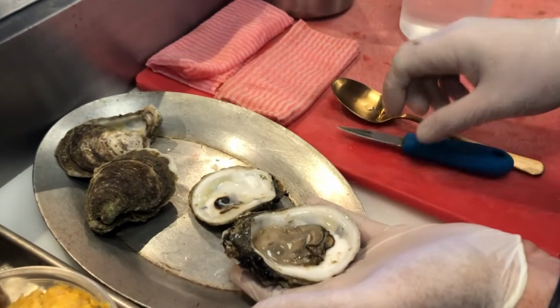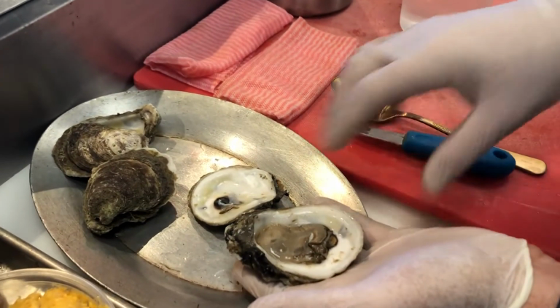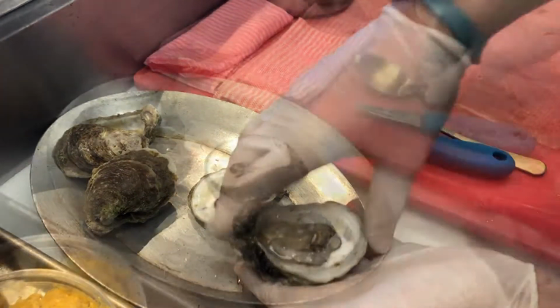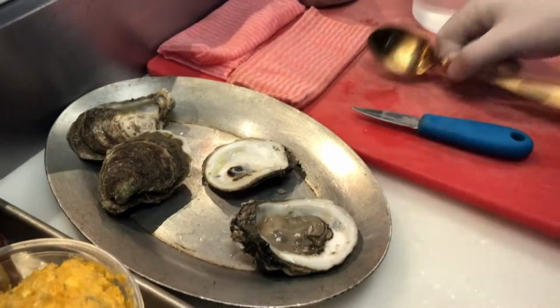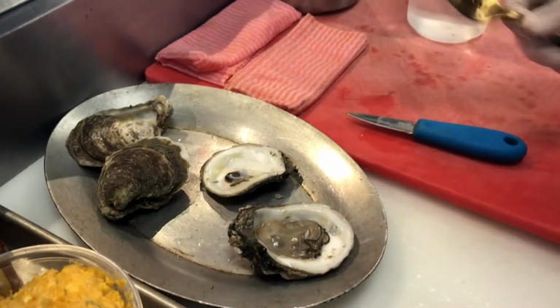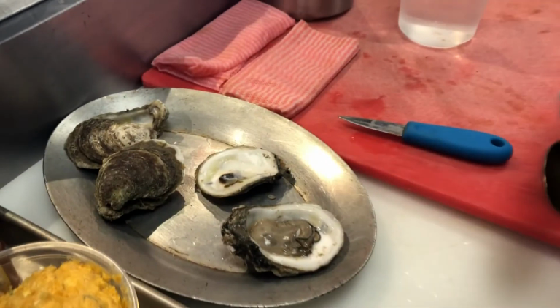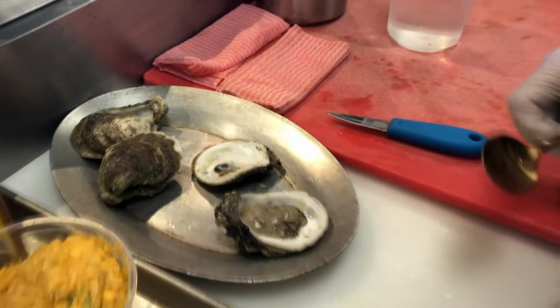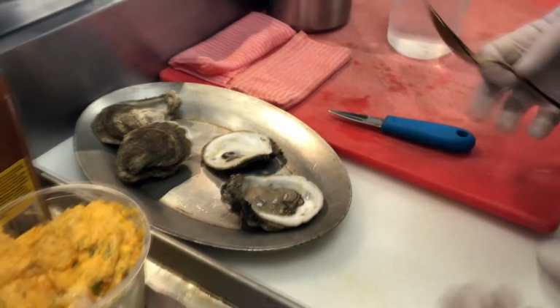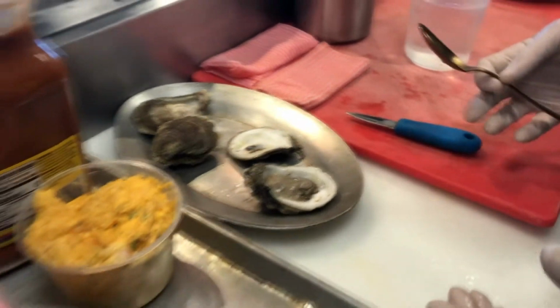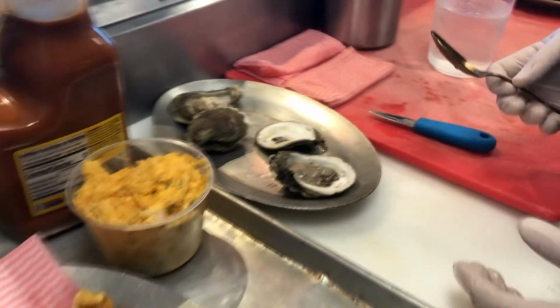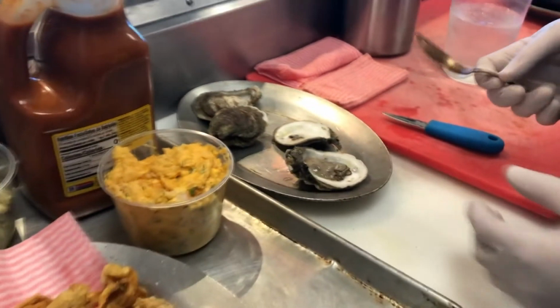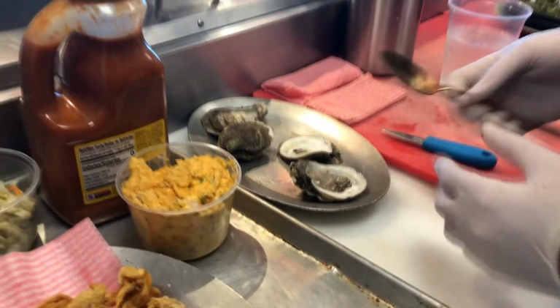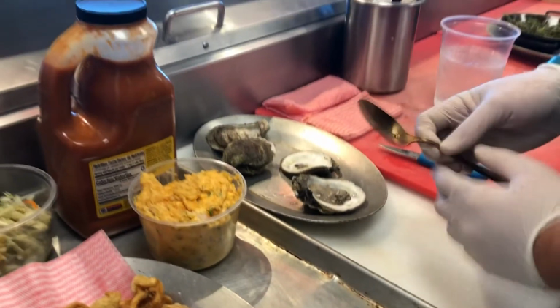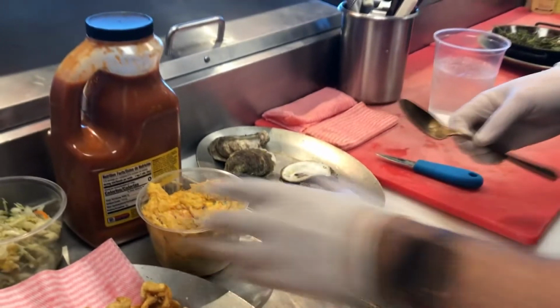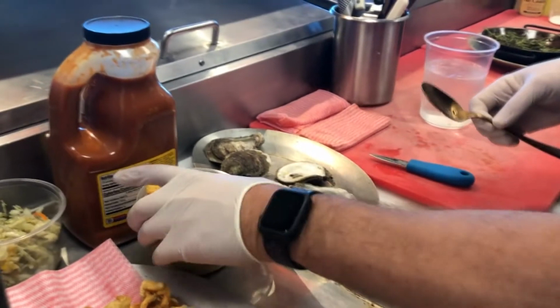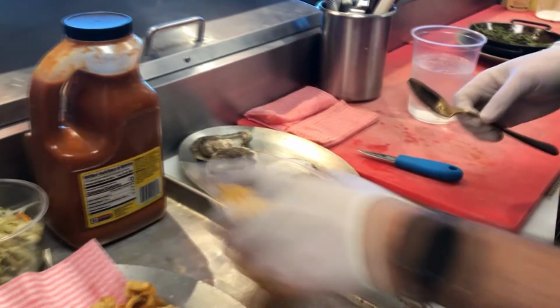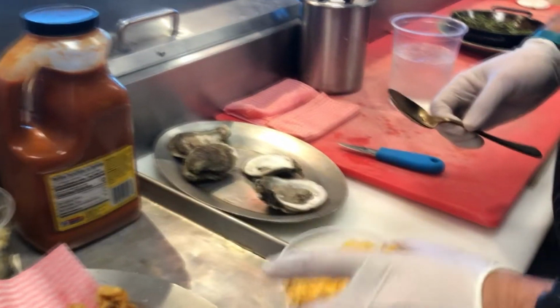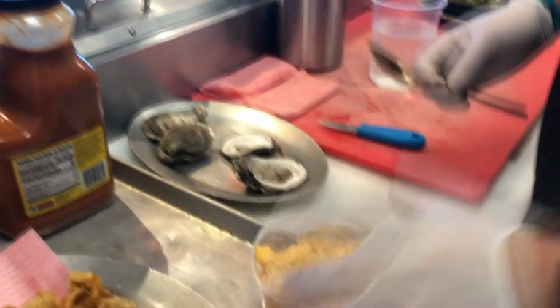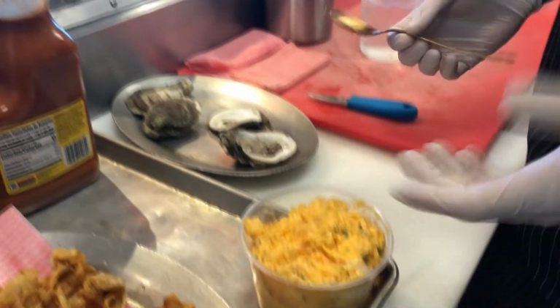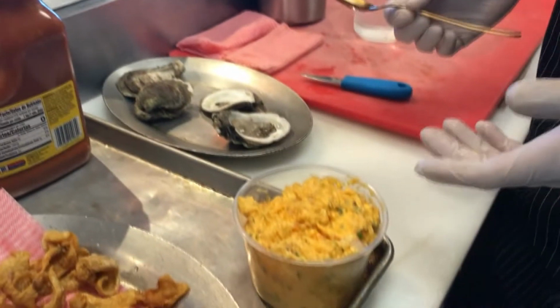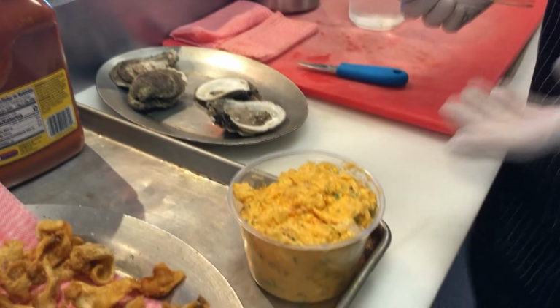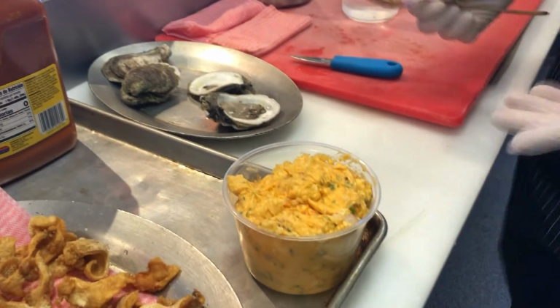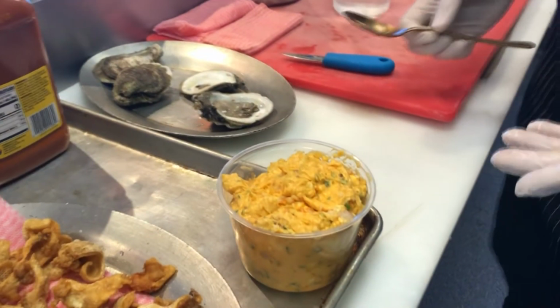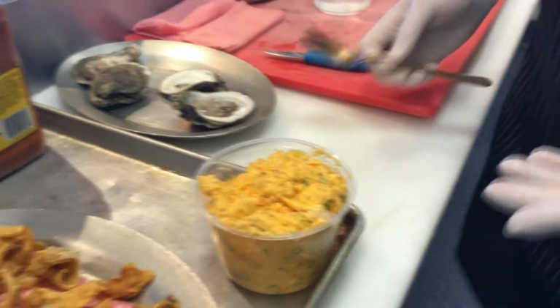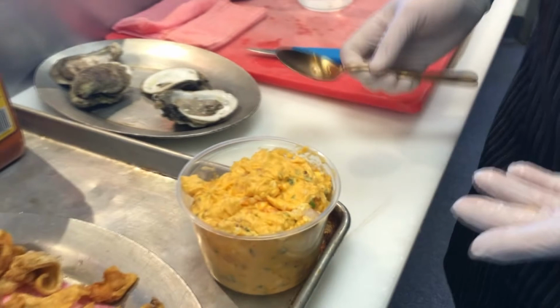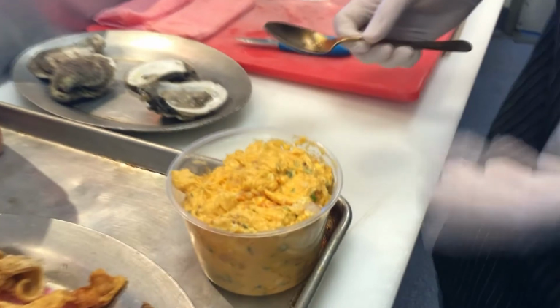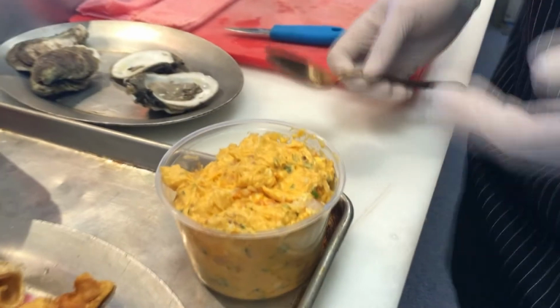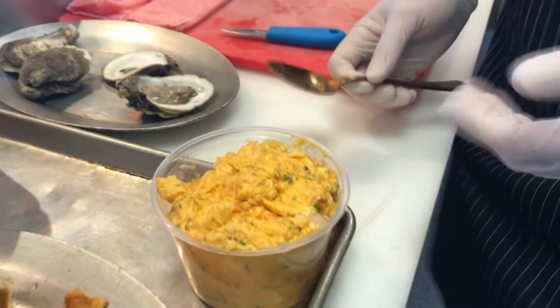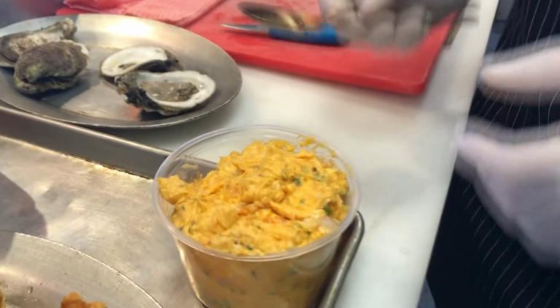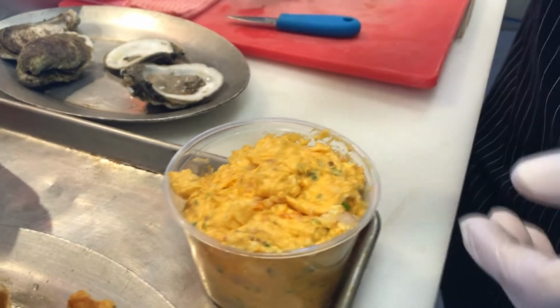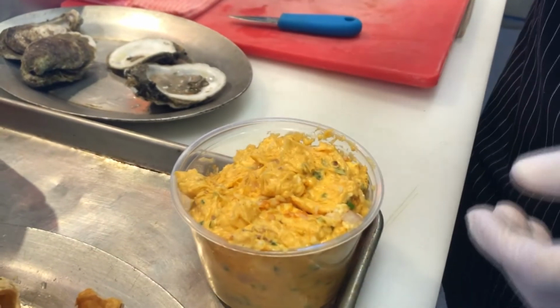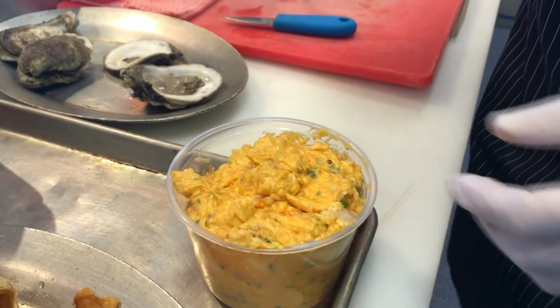Next up, I have a compound butter that we've made. It's an Old Bay hot sauce butter with shallots, garlic, and chive.